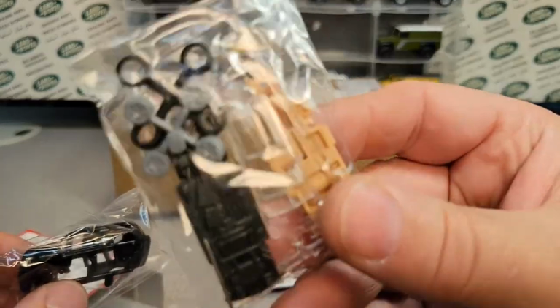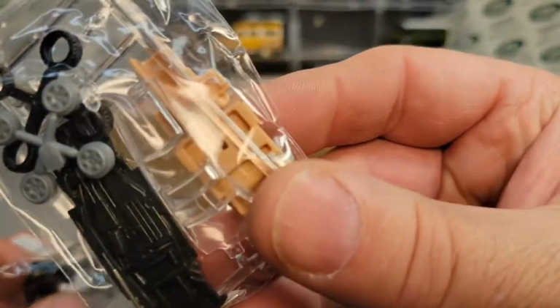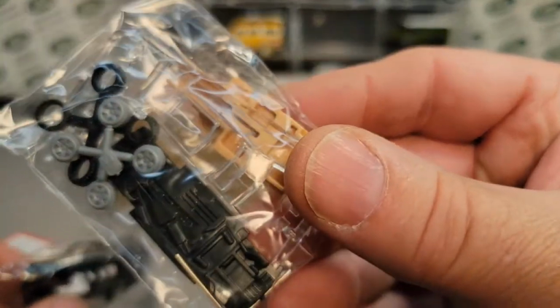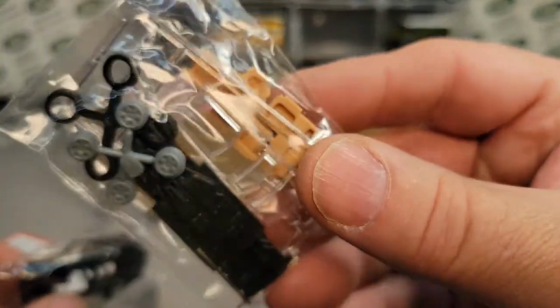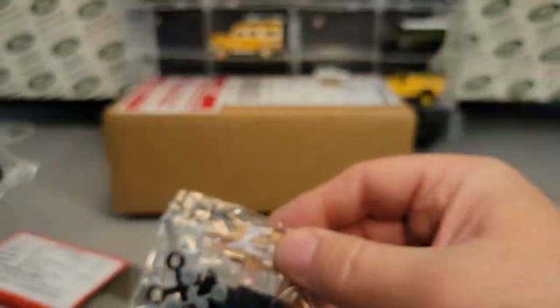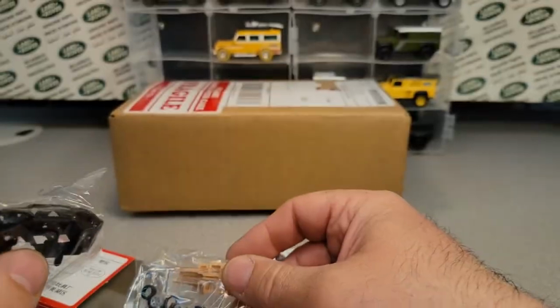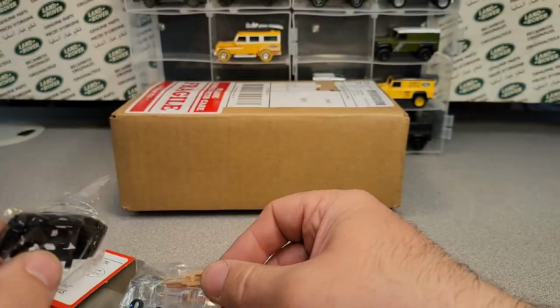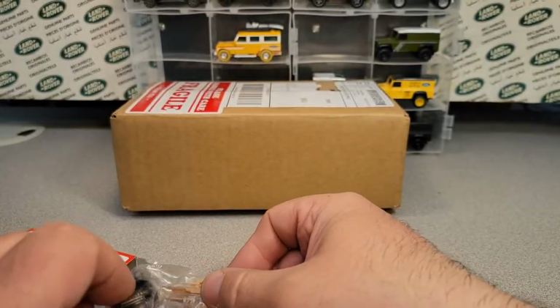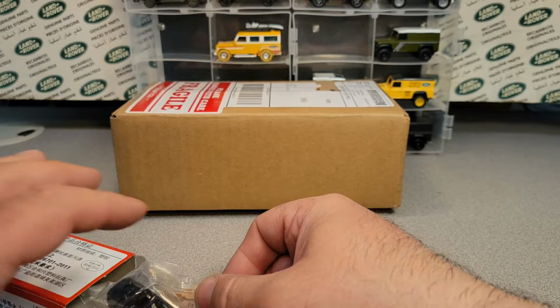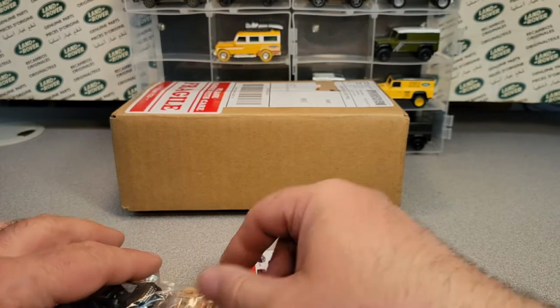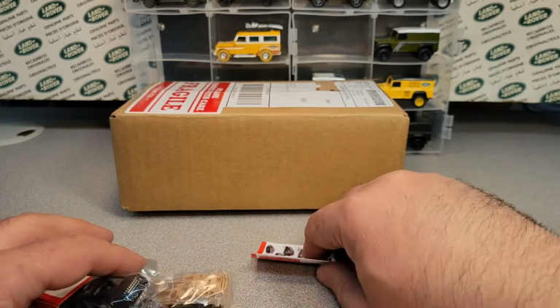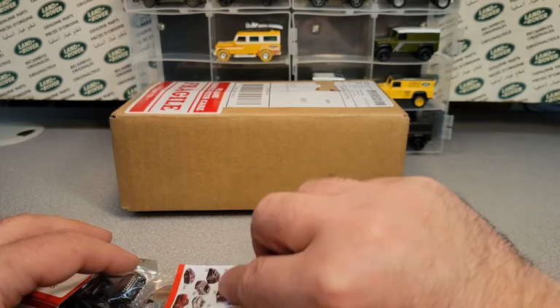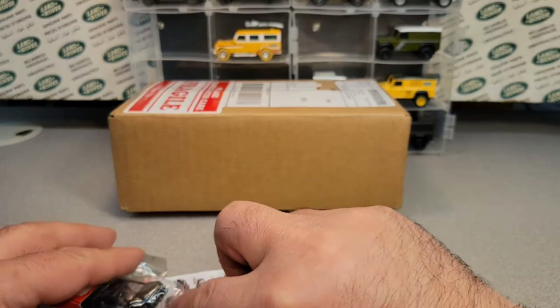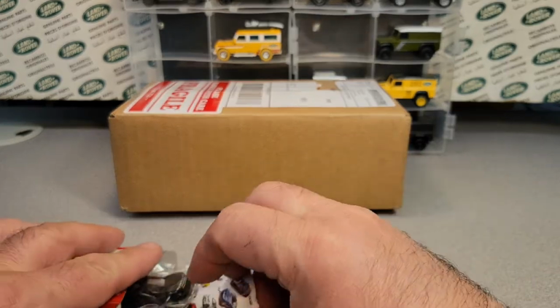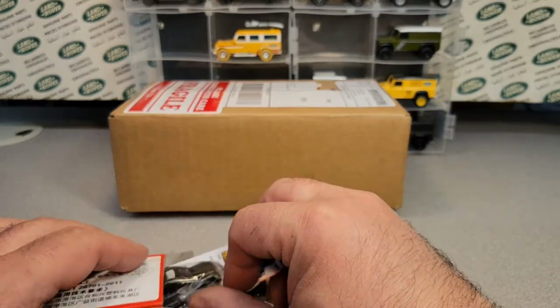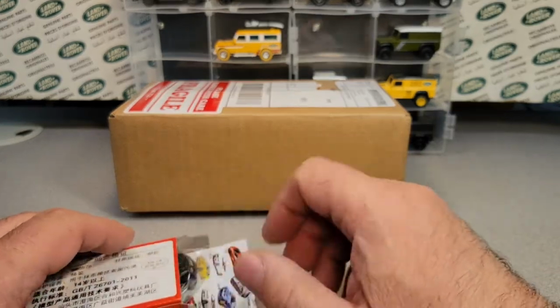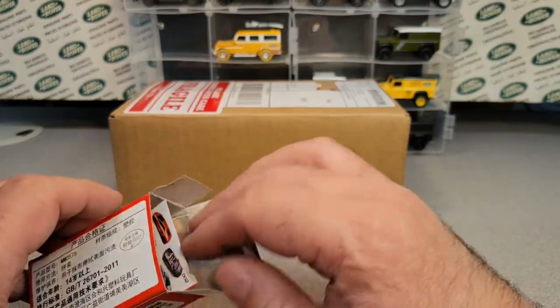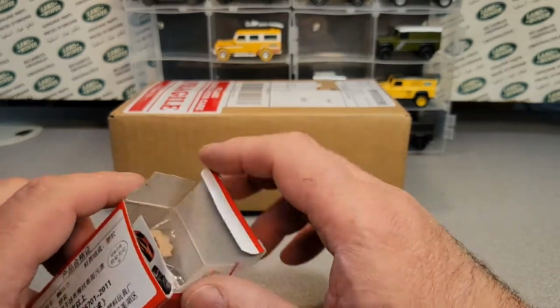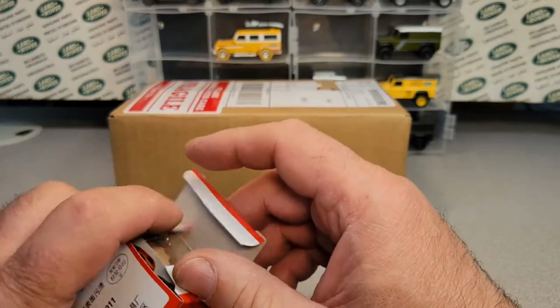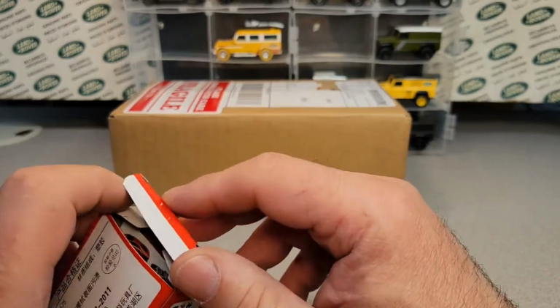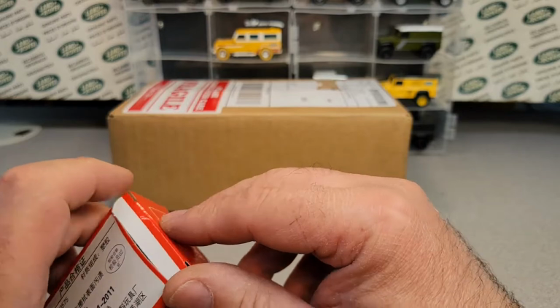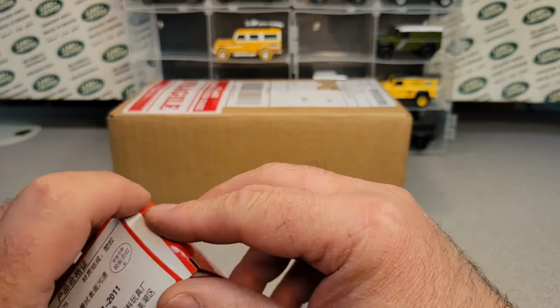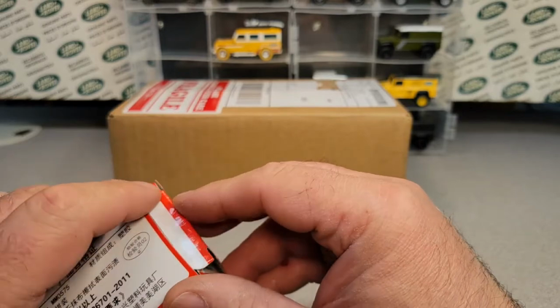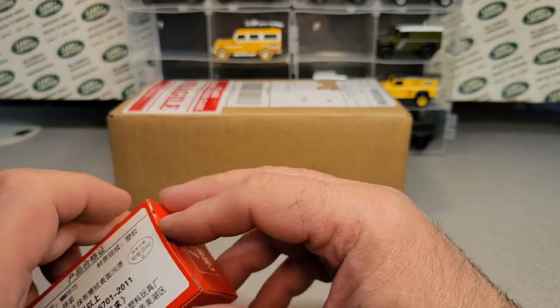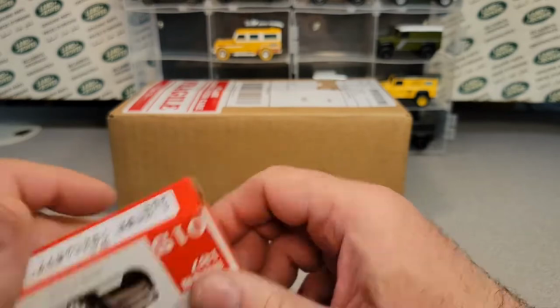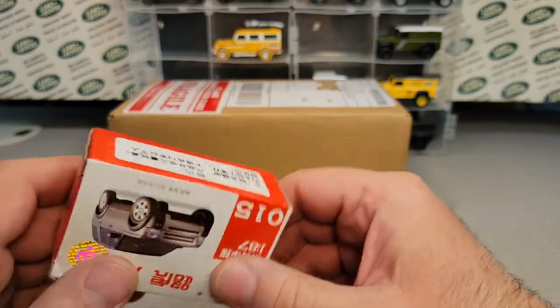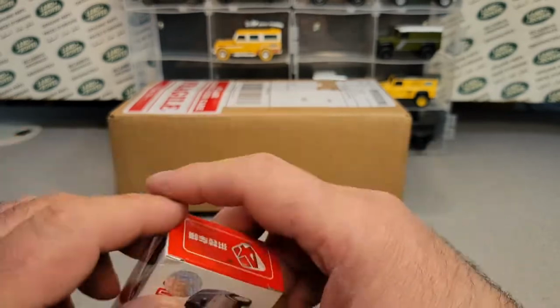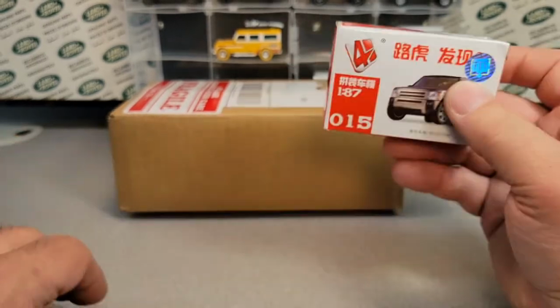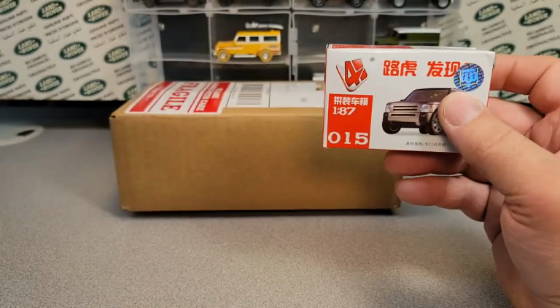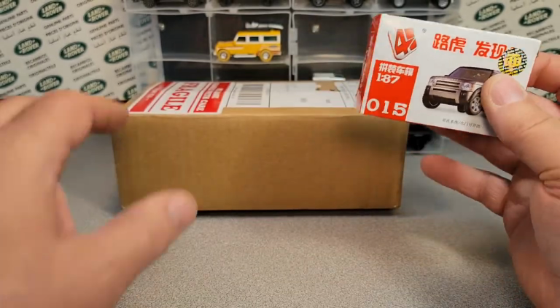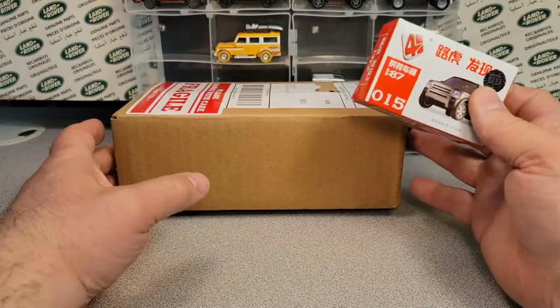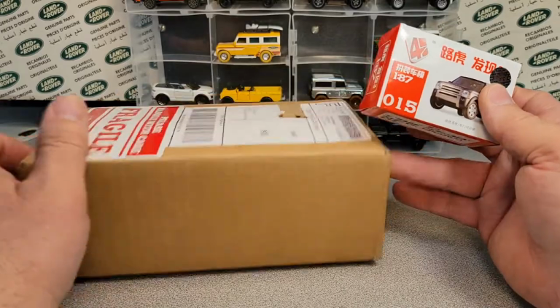It's got the glass in there too. What did I pay? That was like 10 bucks or something like that for that bugger. That's a pretty cool find — I like that off of eBay.